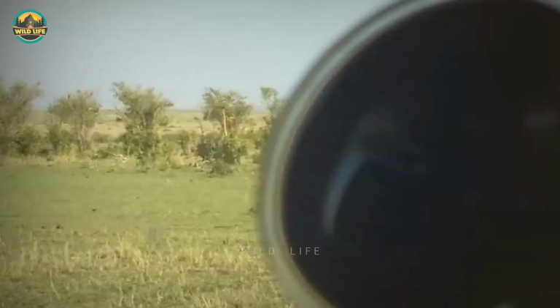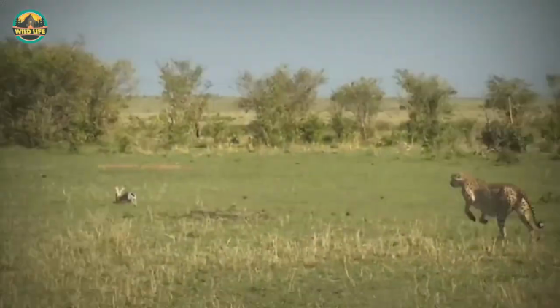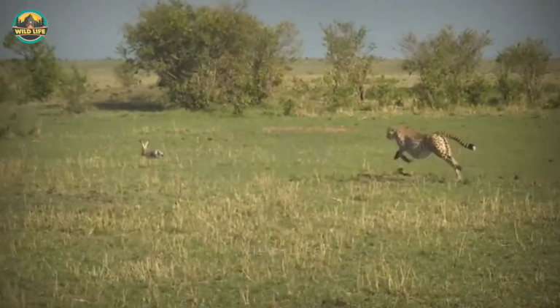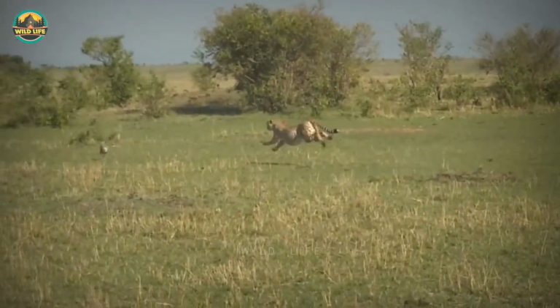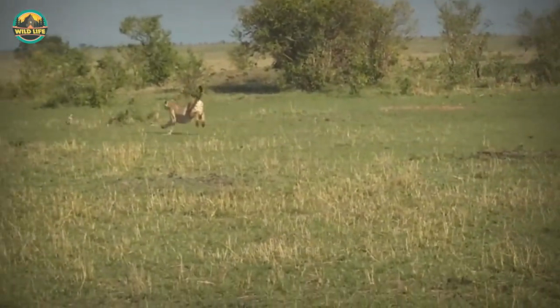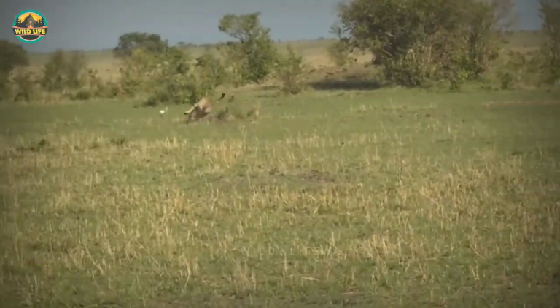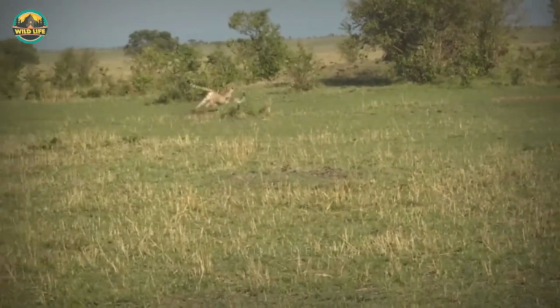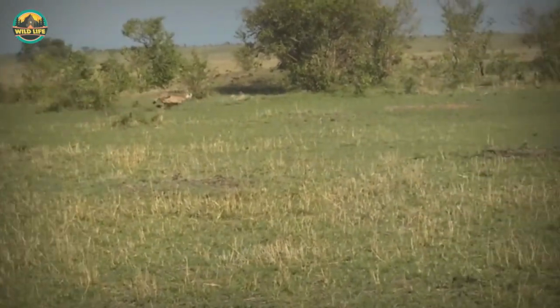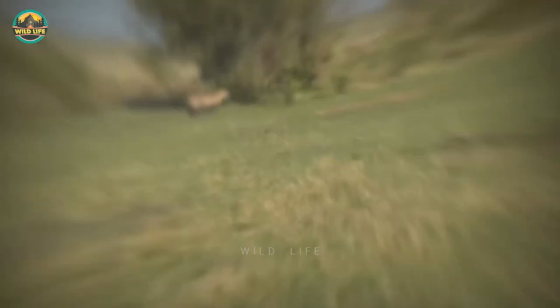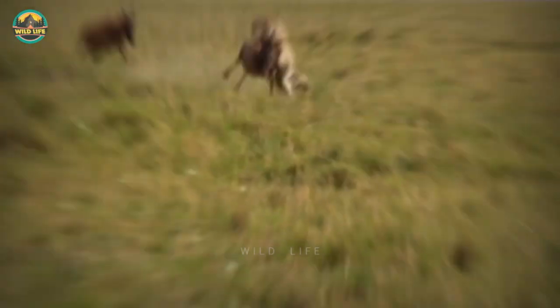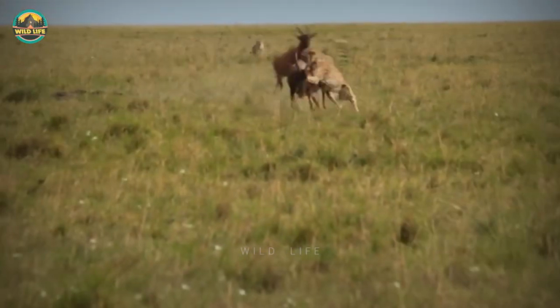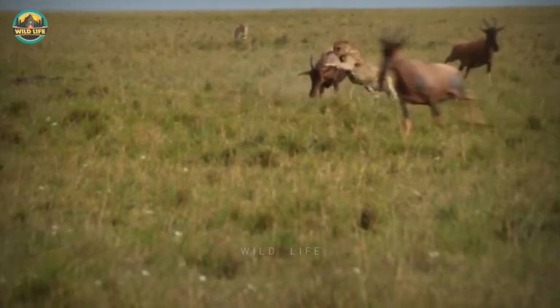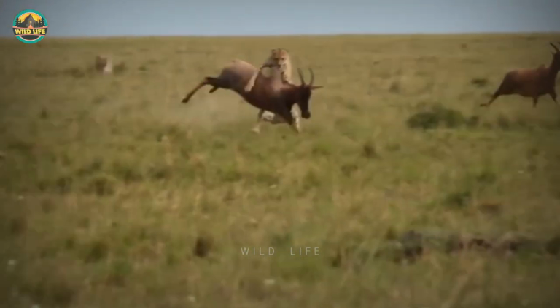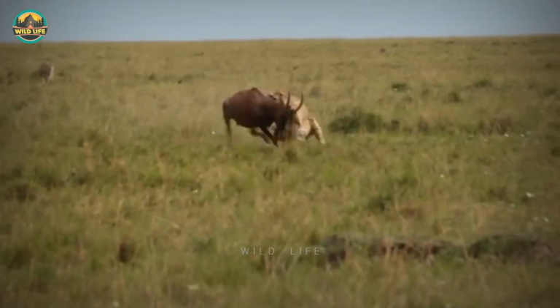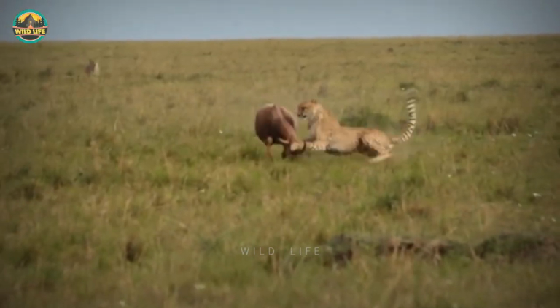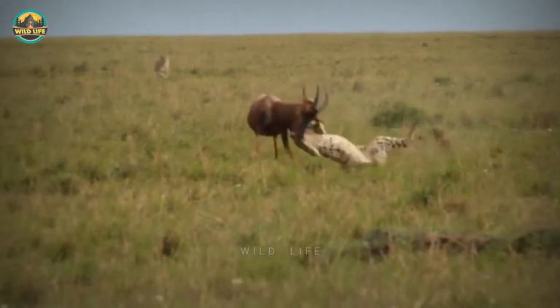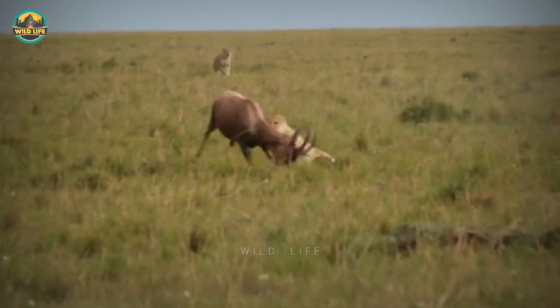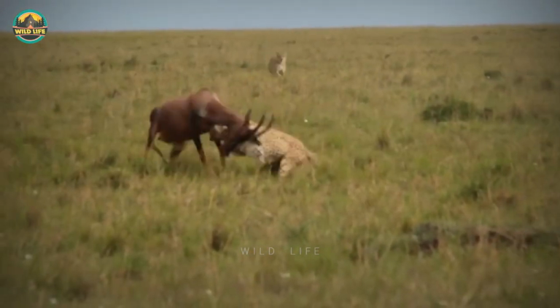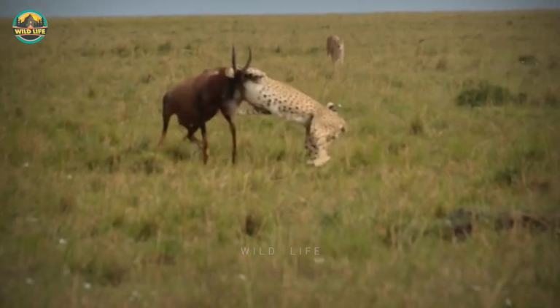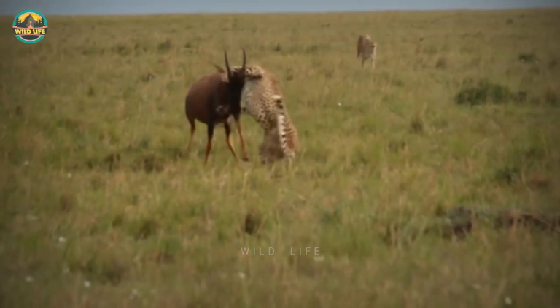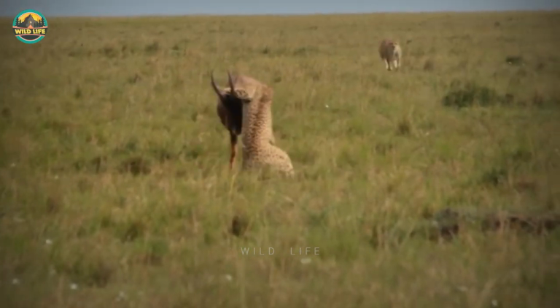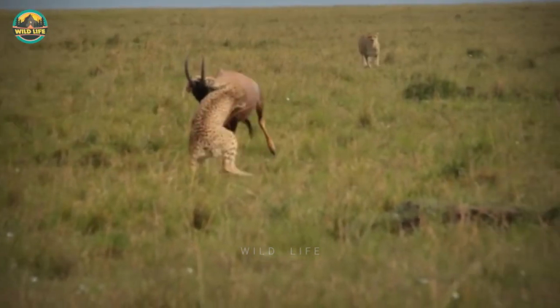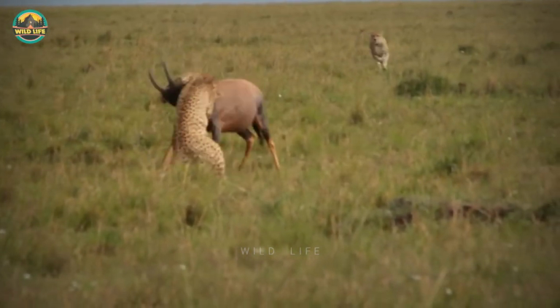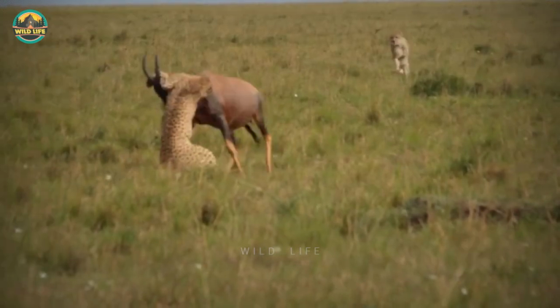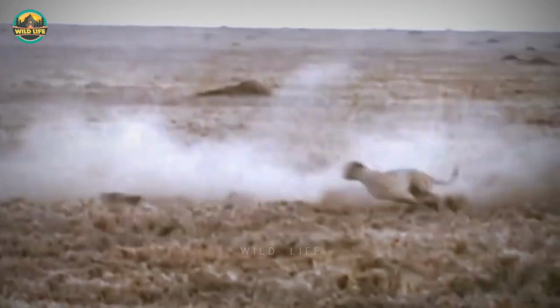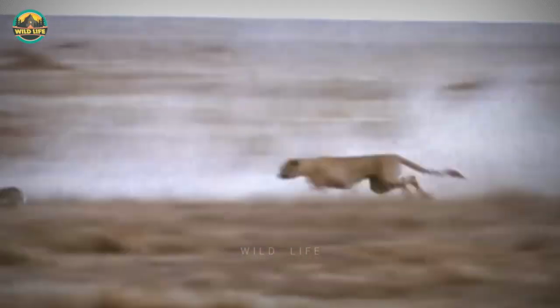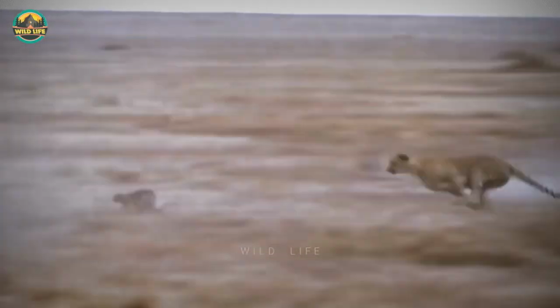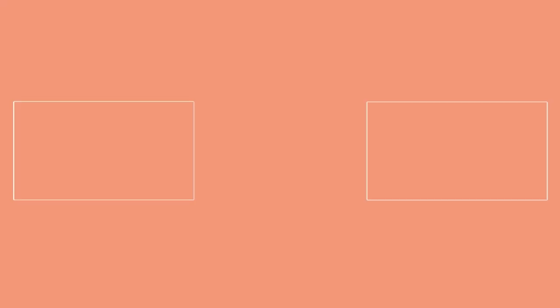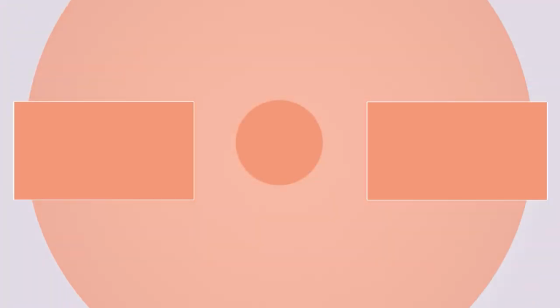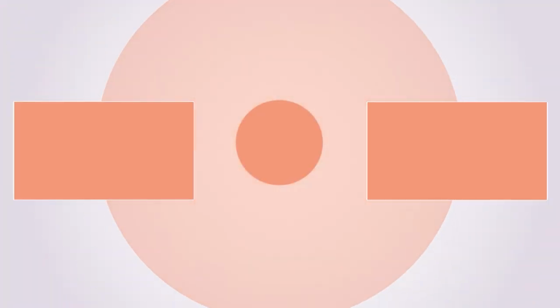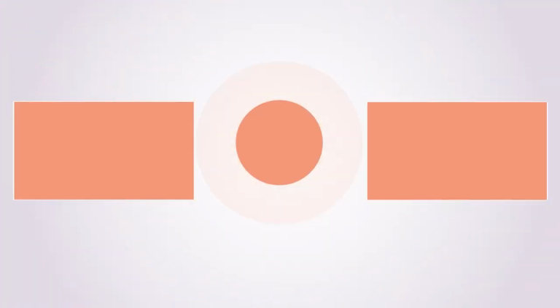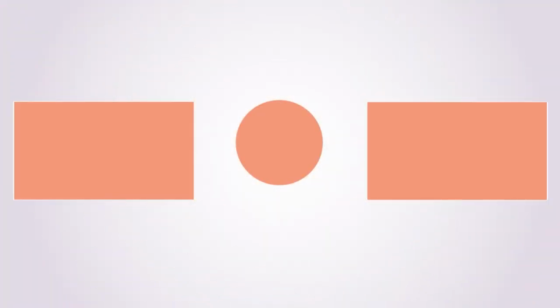Cheetahs are incredible creatures — they're swift and graceful, and it's a joy watching them run. My personal favourite was the cheetah catching up with the fast topi and flanking it before slowing it down. Which one was your favourite? Let us know in the comments below.